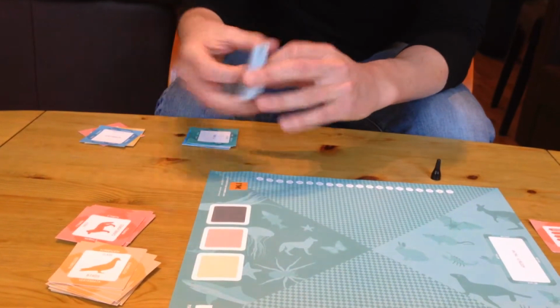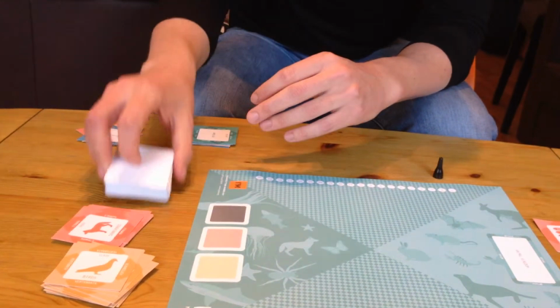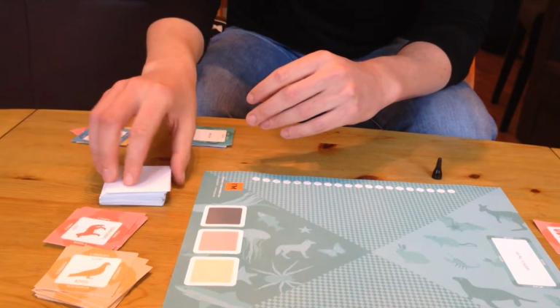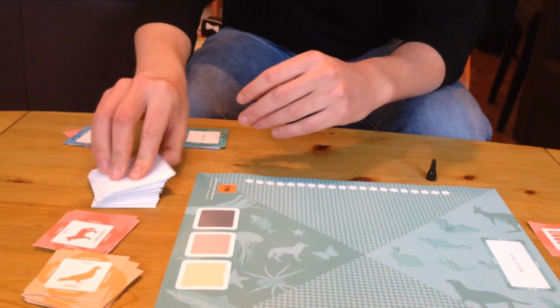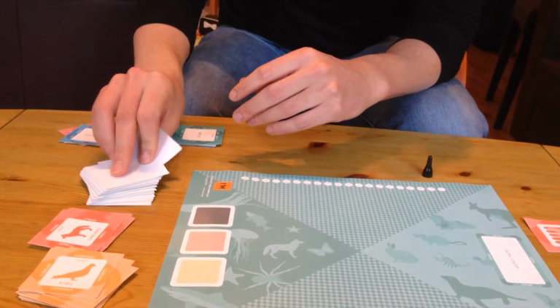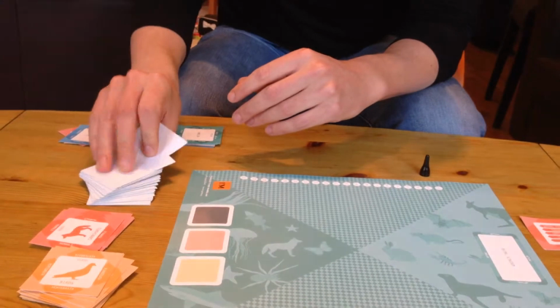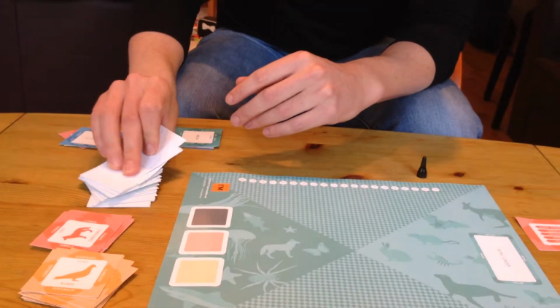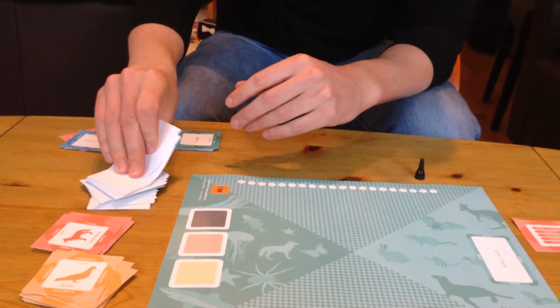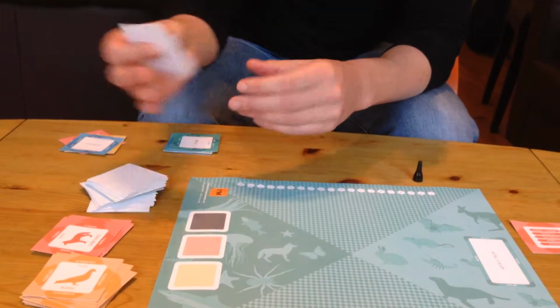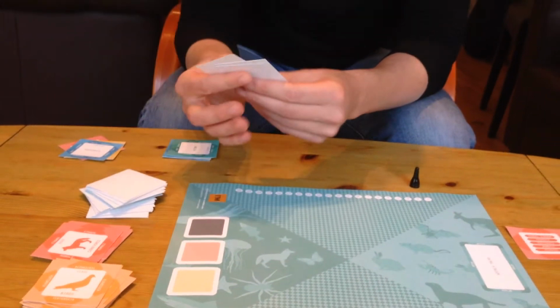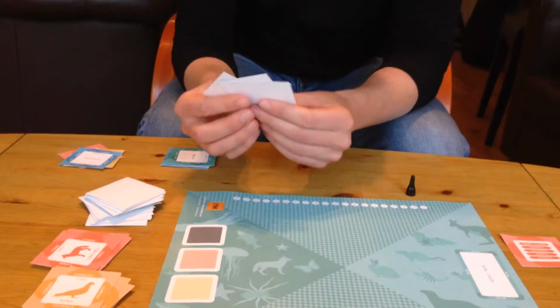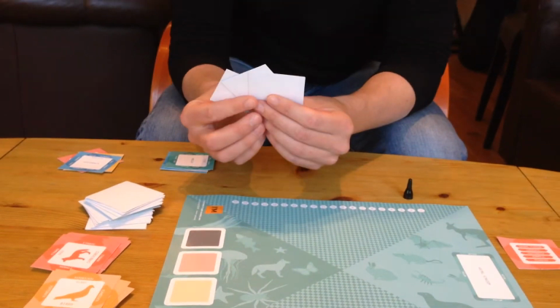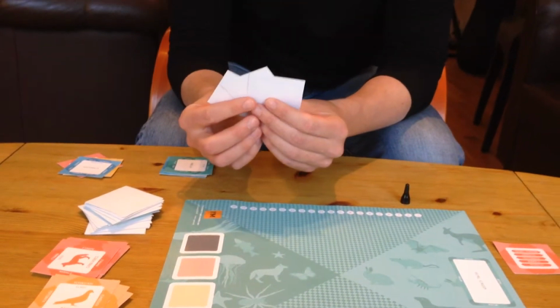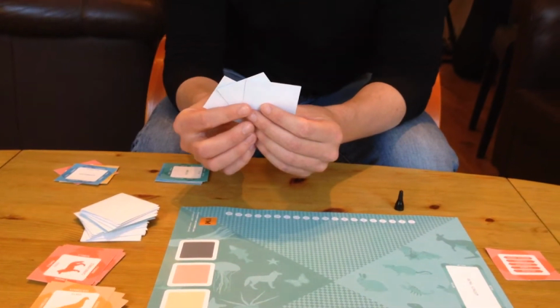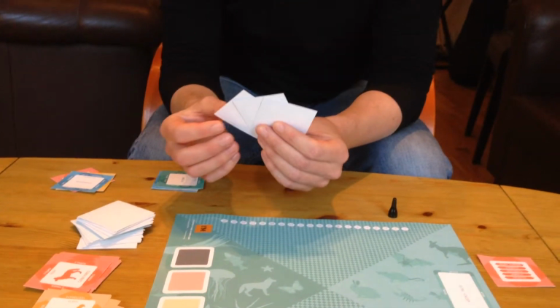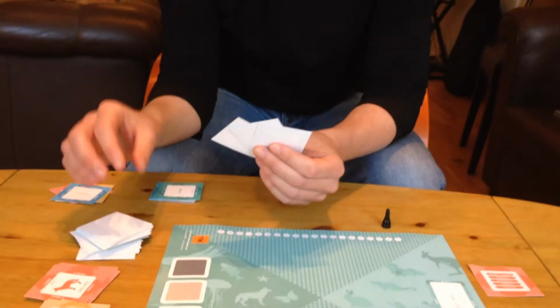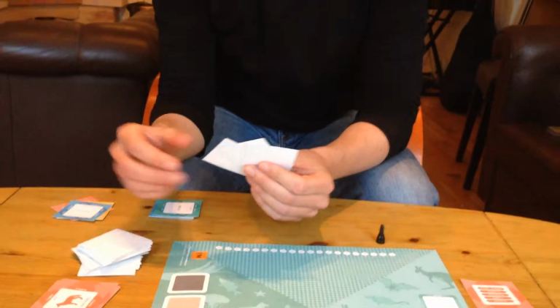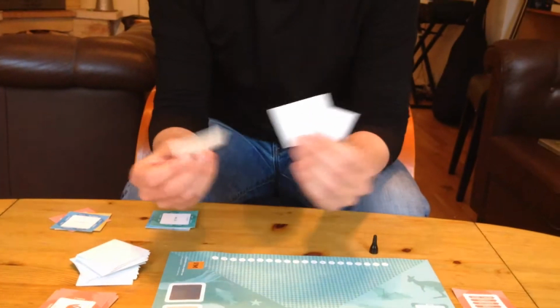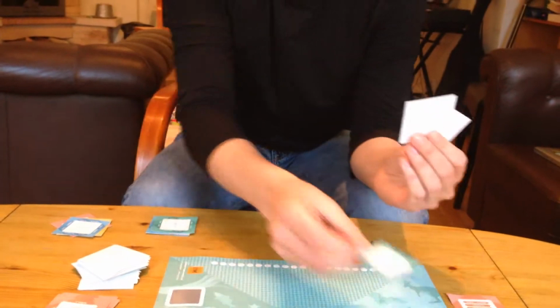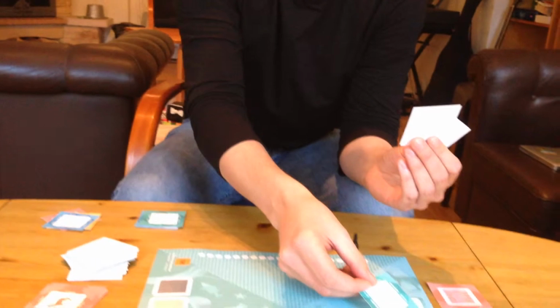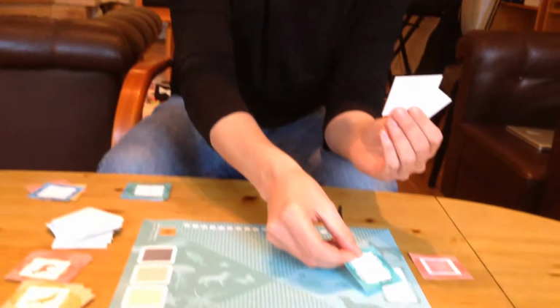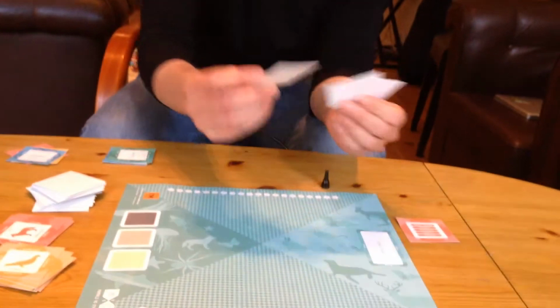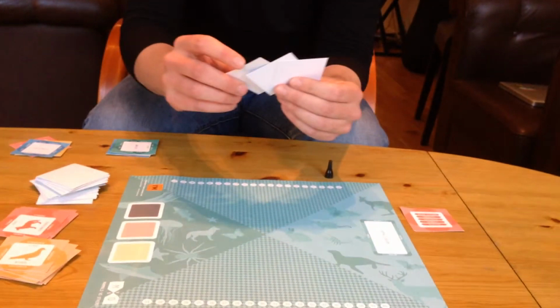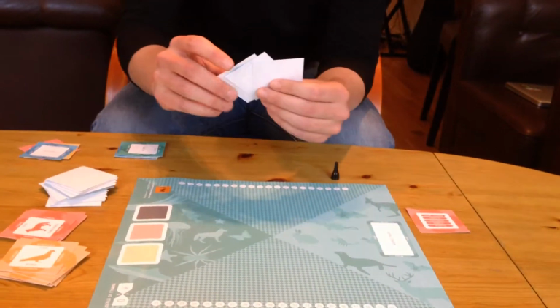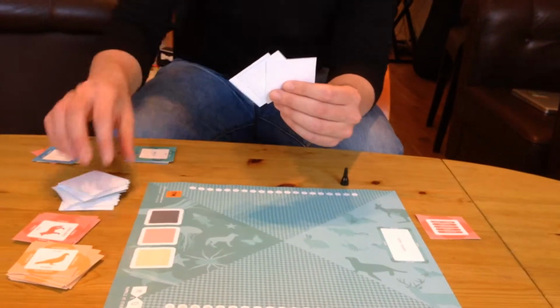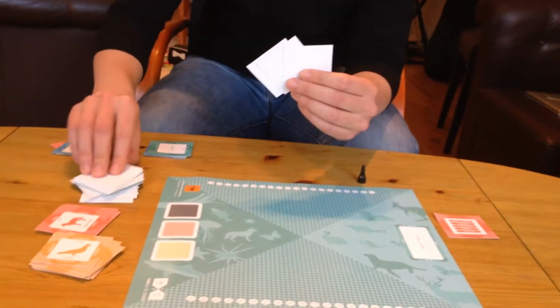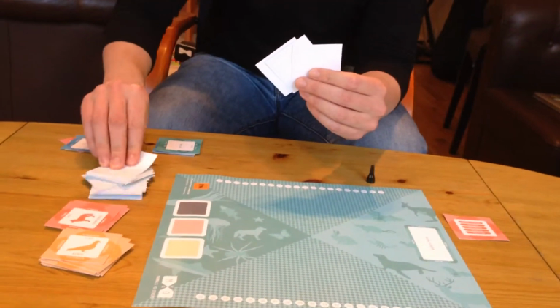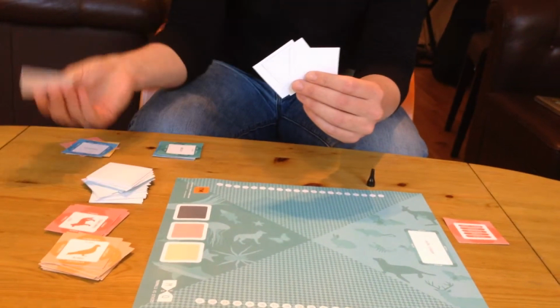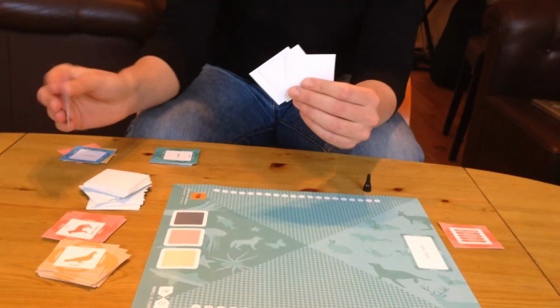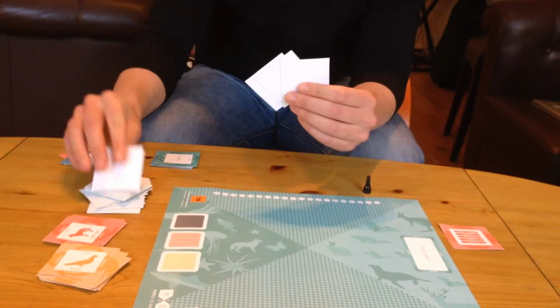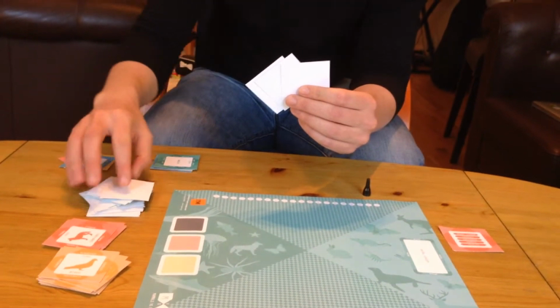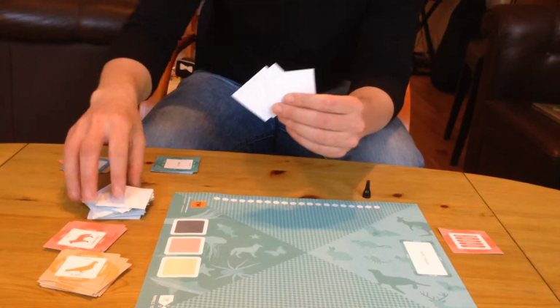Each player will take three cards from here and hold them in their hand. During the course of the game, they will play one card face up on the board, and then after playing that, draw one card to replenish it in their hand.